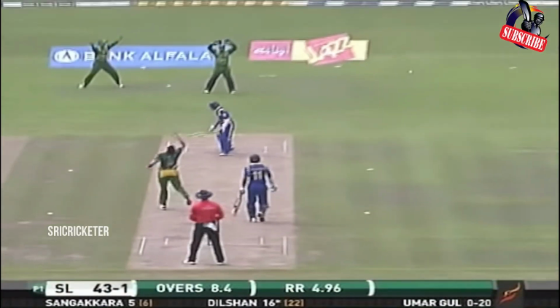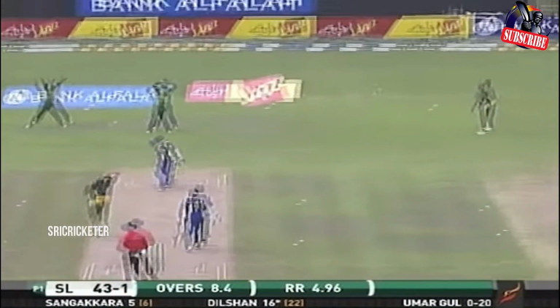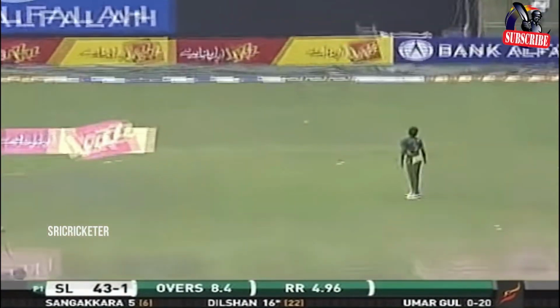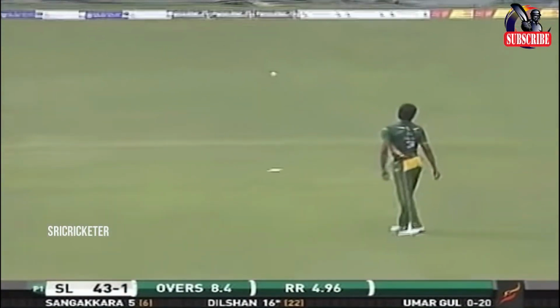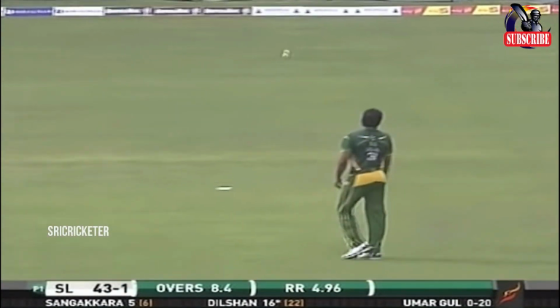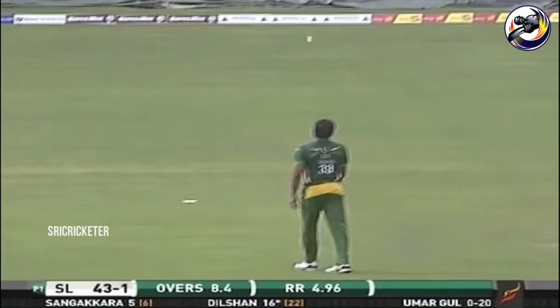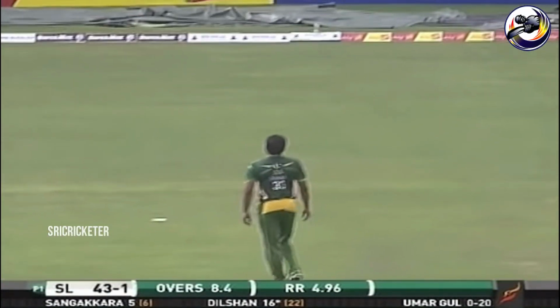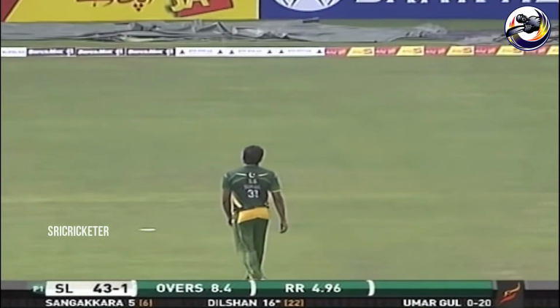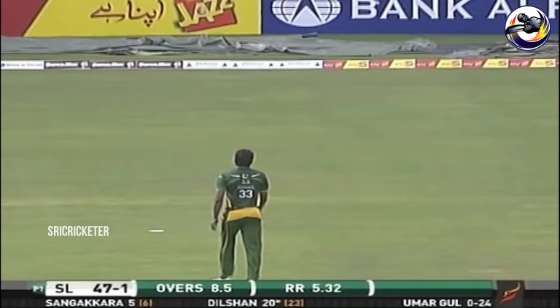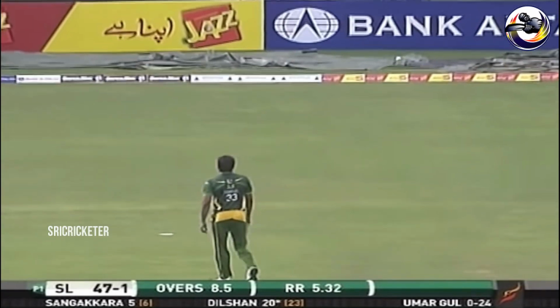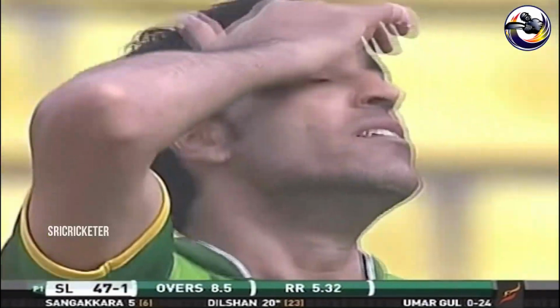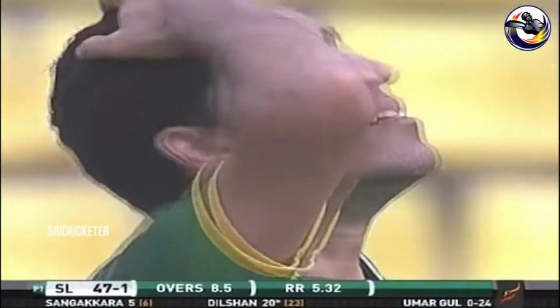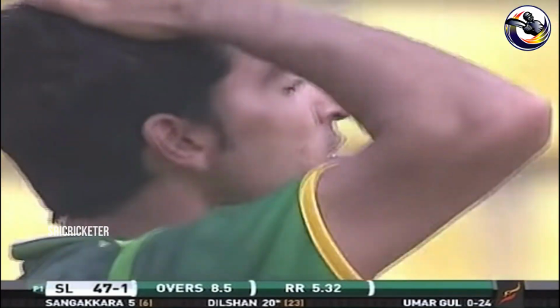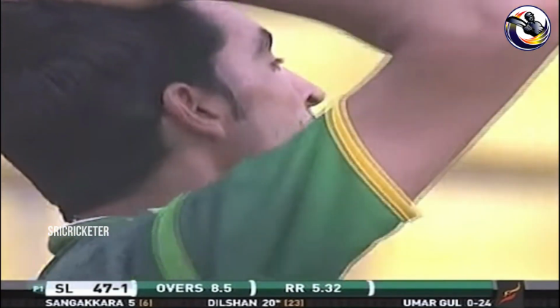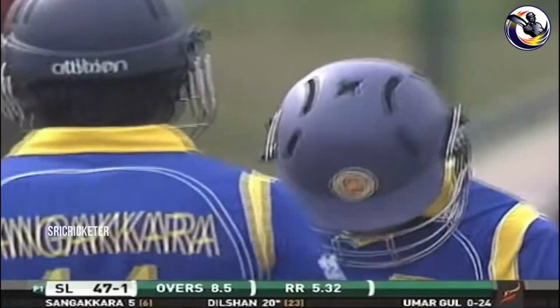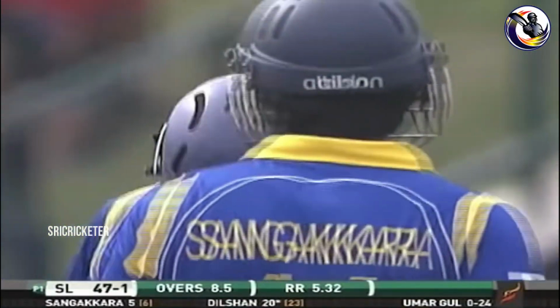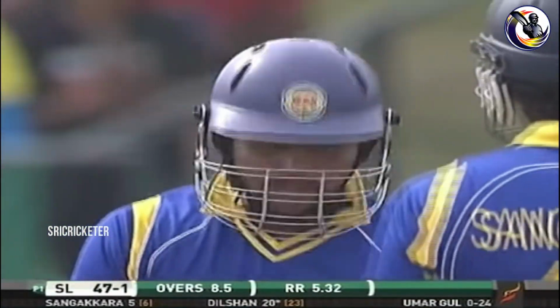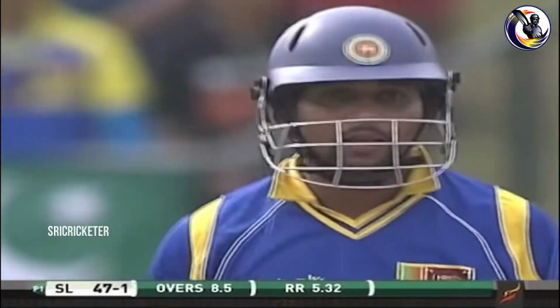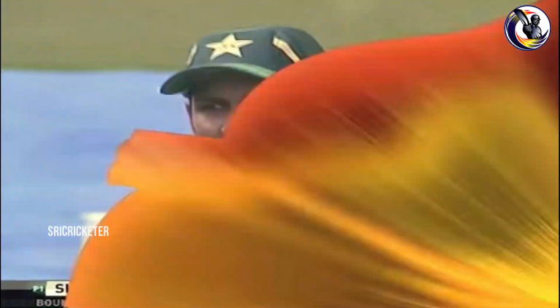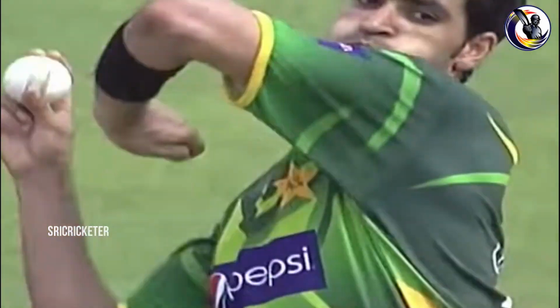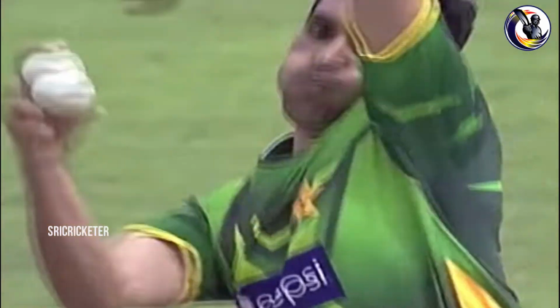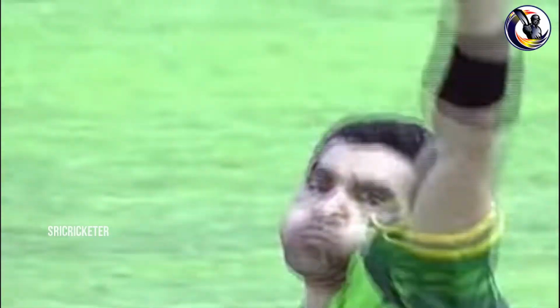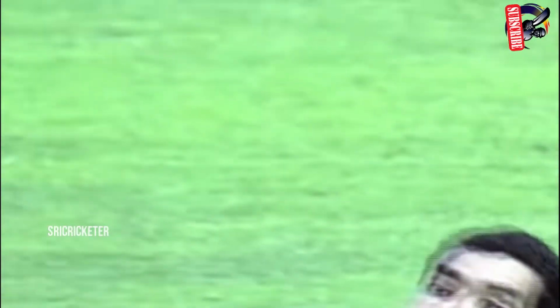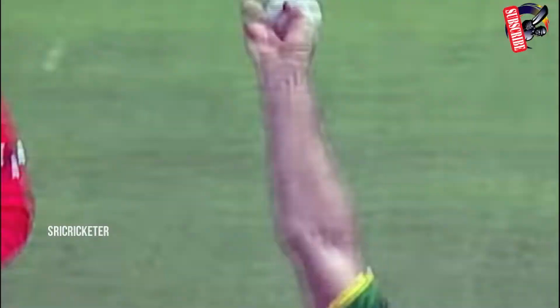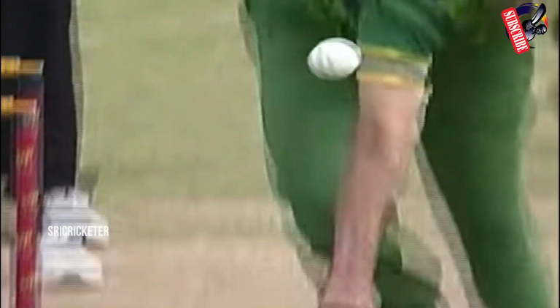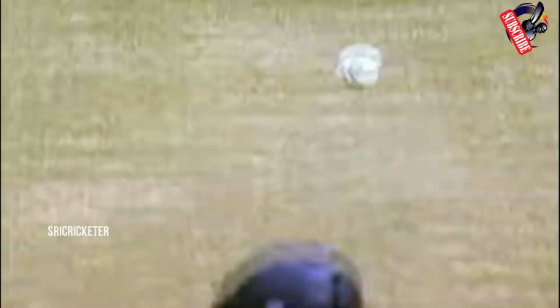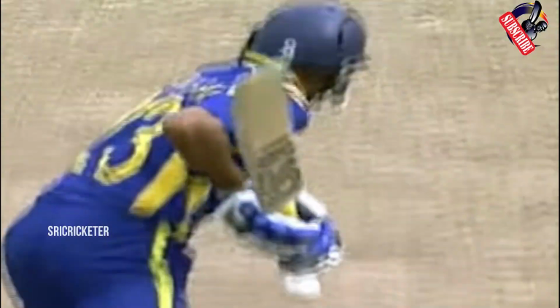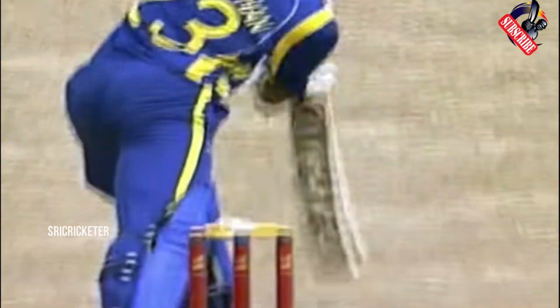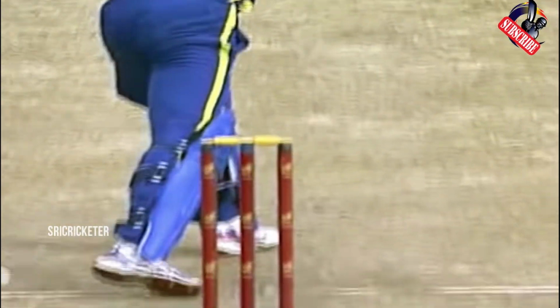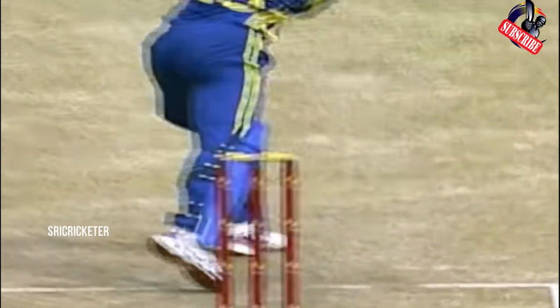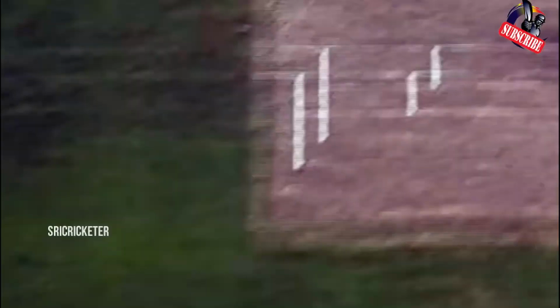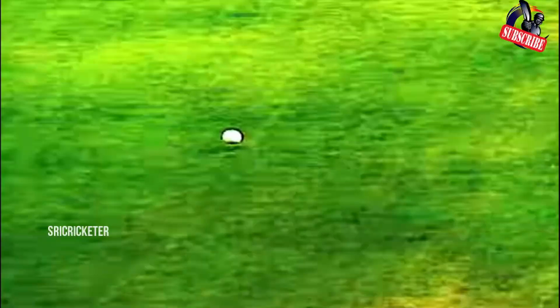Inside edge, close to the stumps, he'll take it. Dilshan needs a bit of luck to kick on. He's gone on to the leg stump and with a fine leg up, he was always going to get four runs.